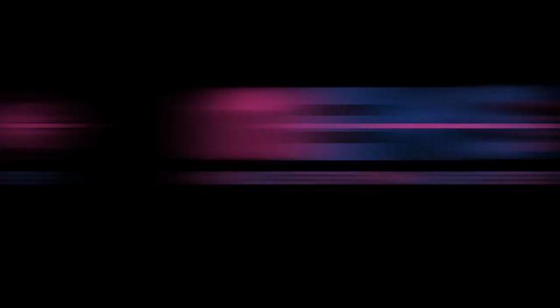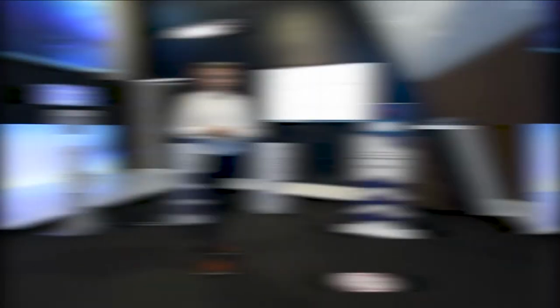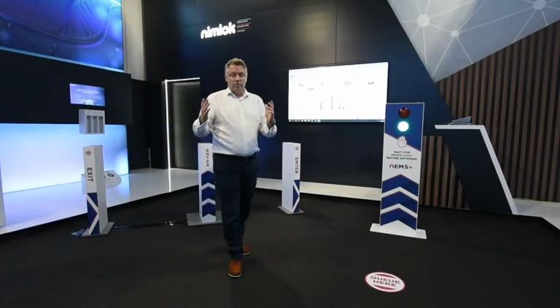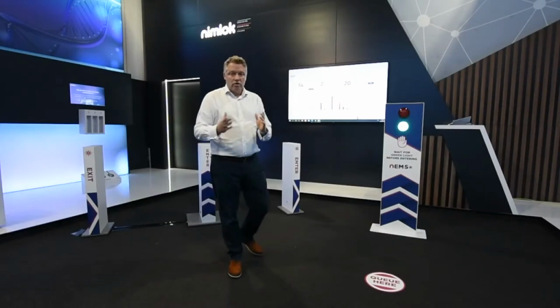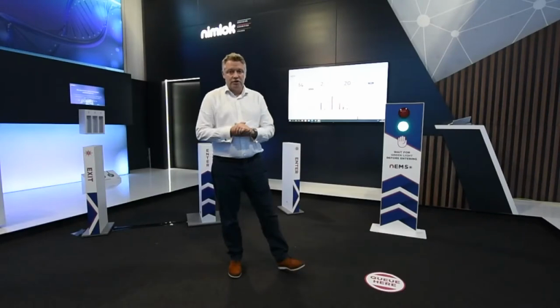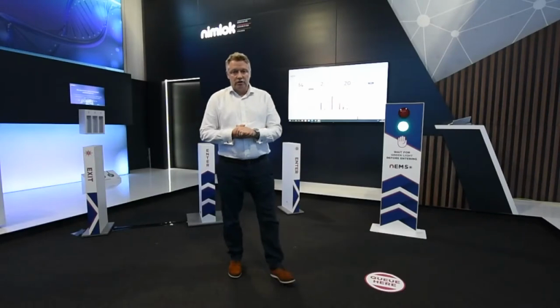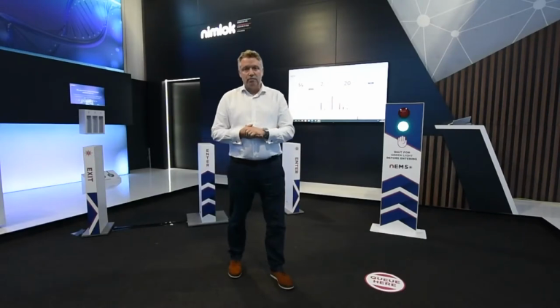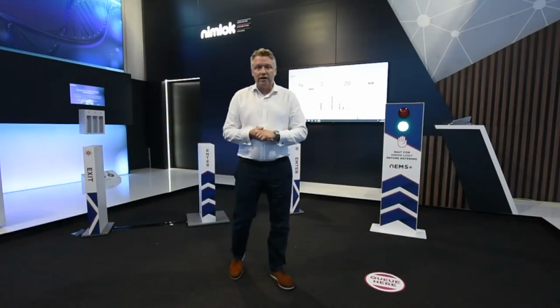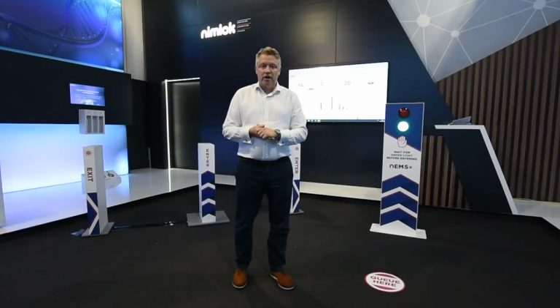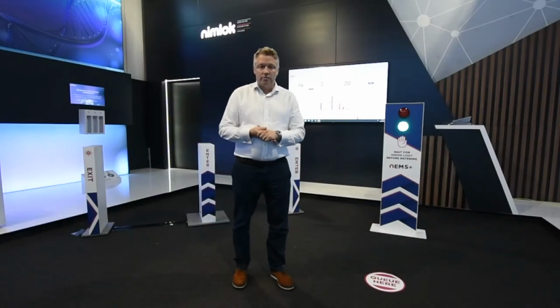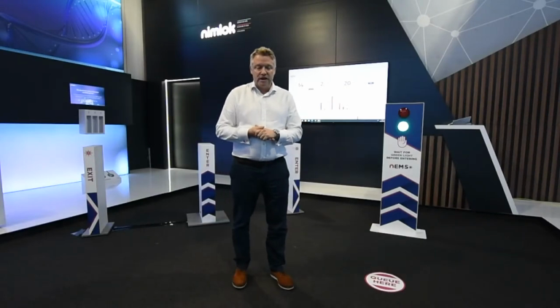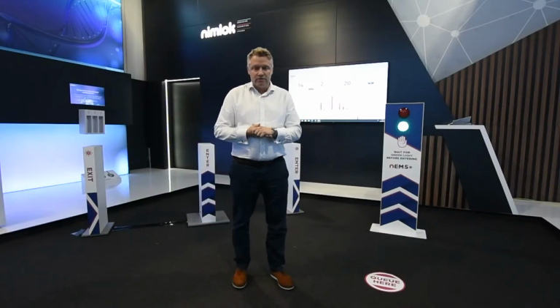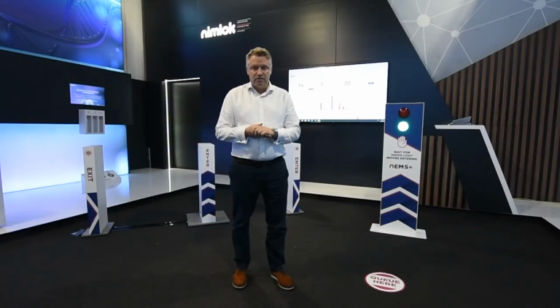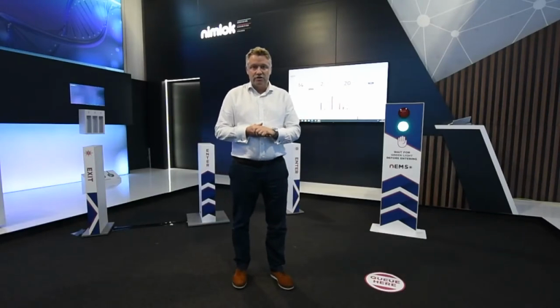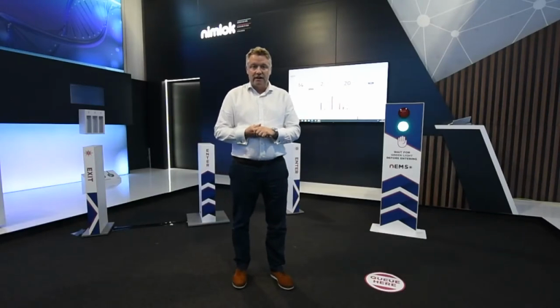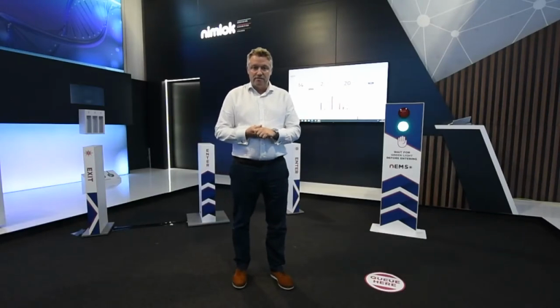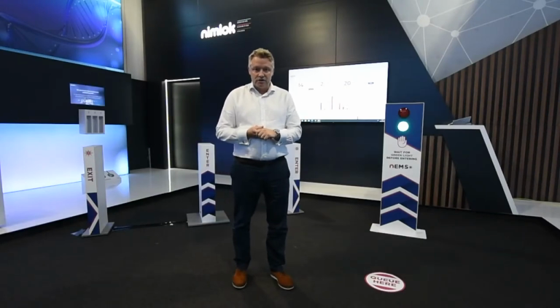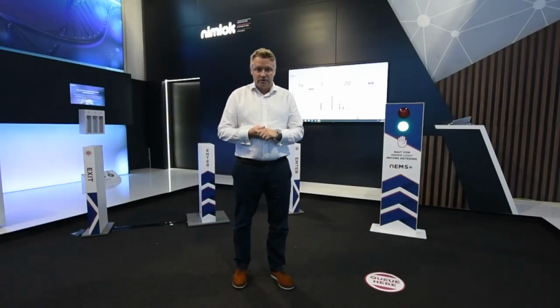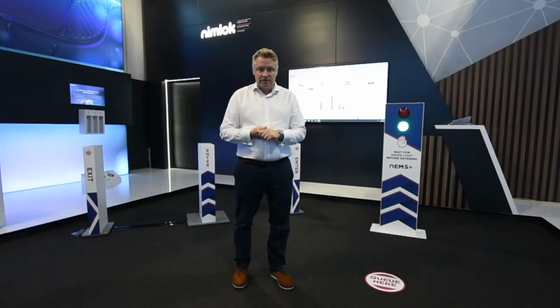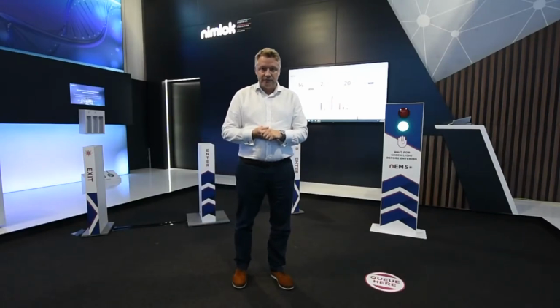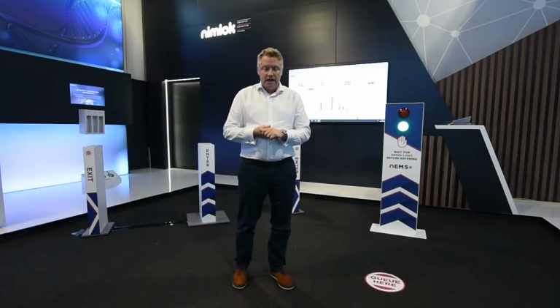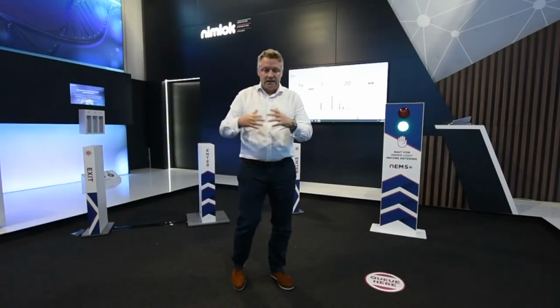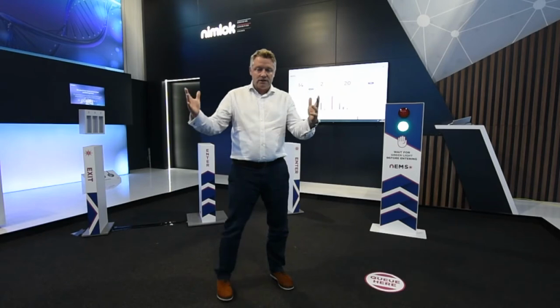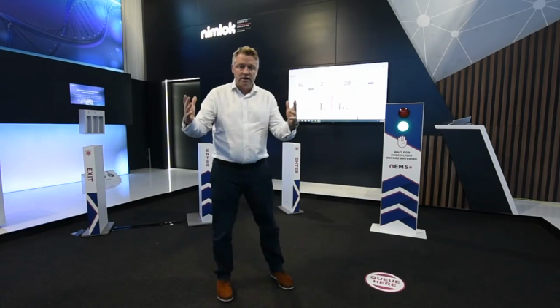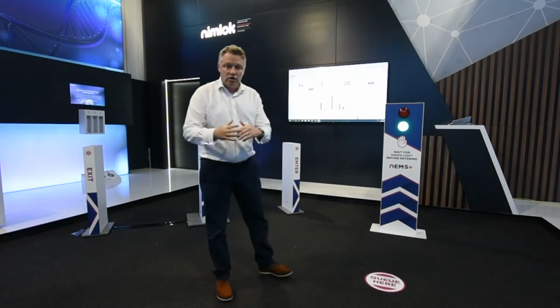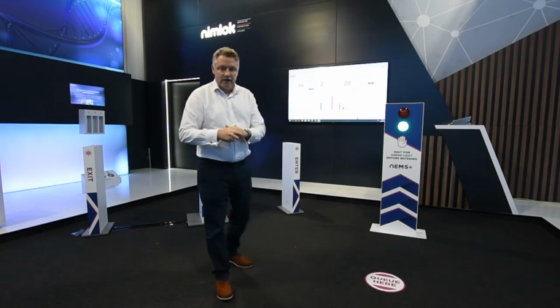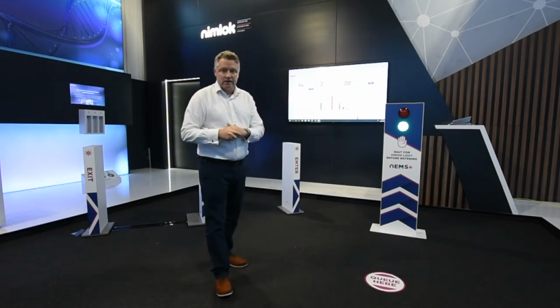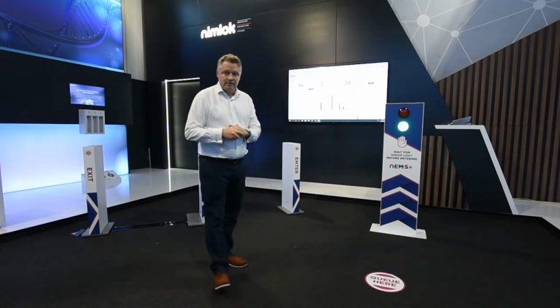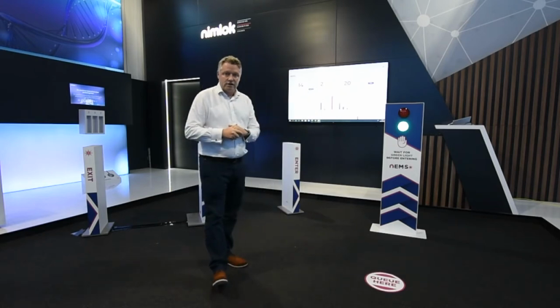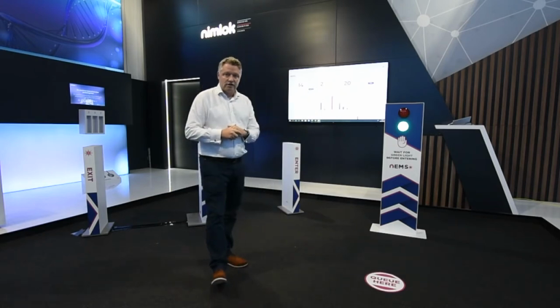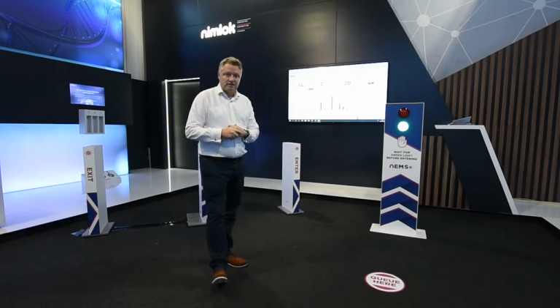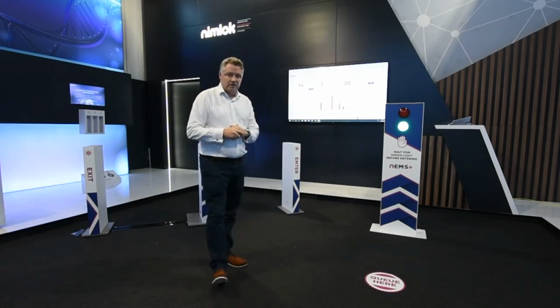Hello and welcome to NIMLOC and the home of NEMS, NIMLOC's Entry Management System. Today I'm going to take you on a quick demonstration of that system.